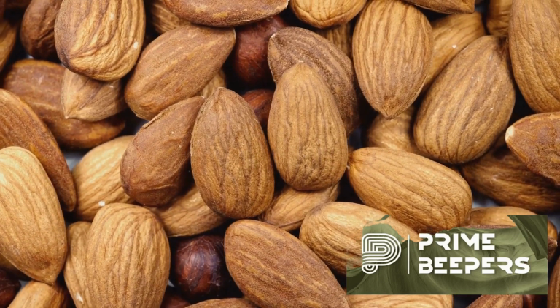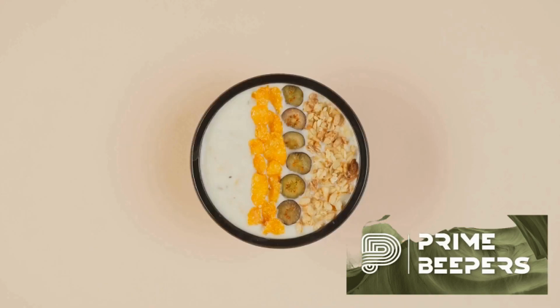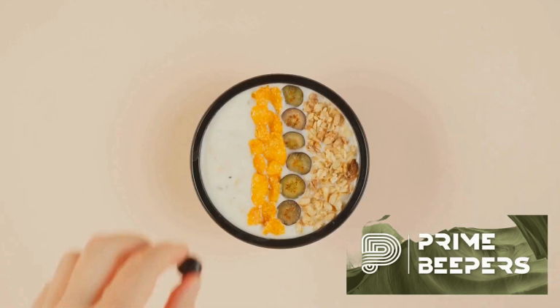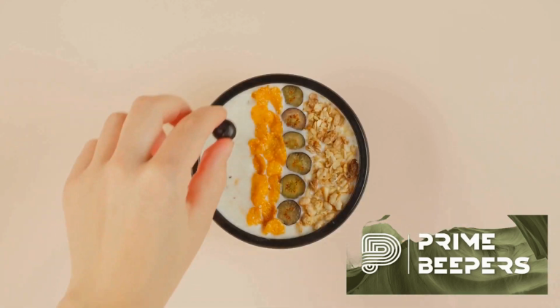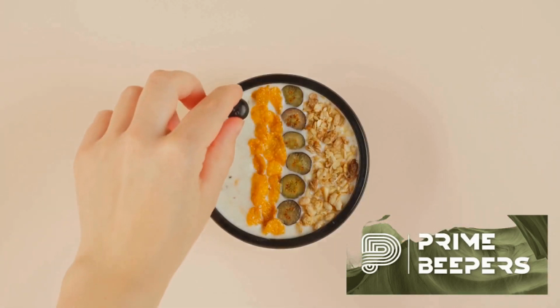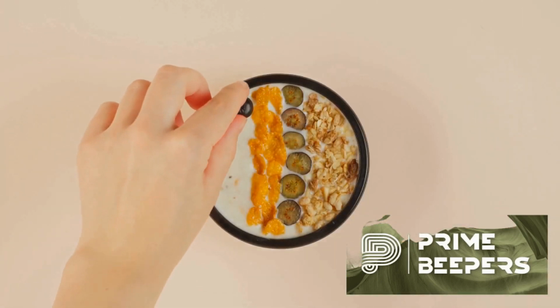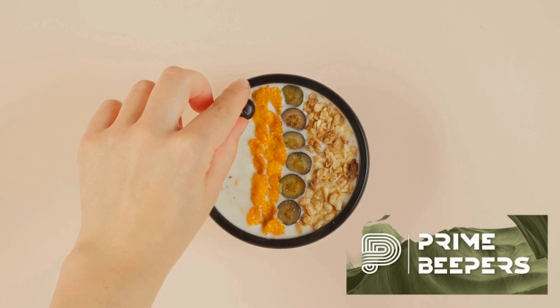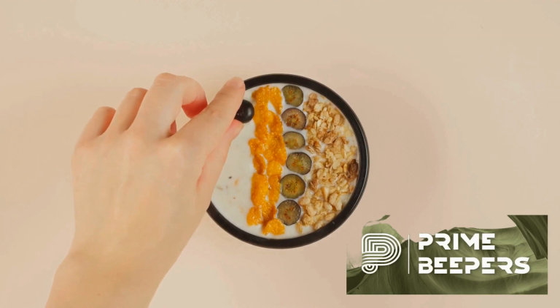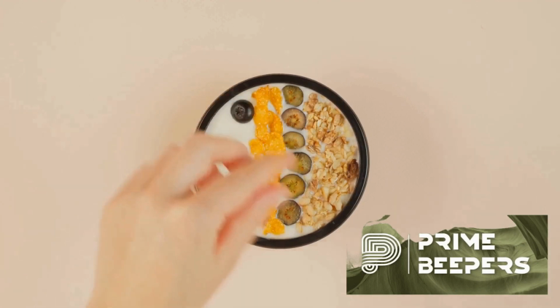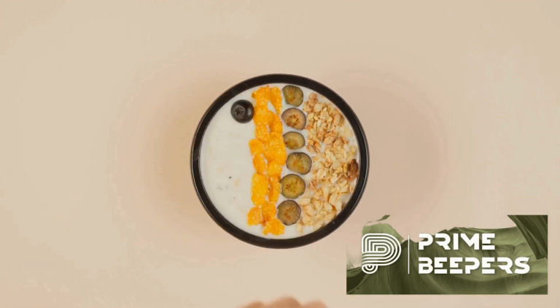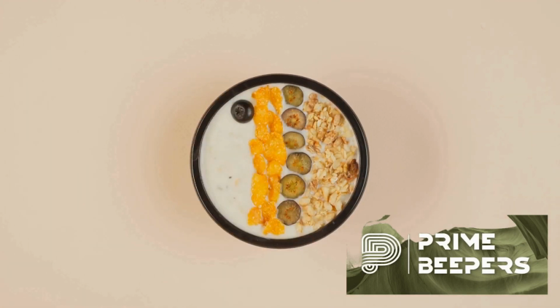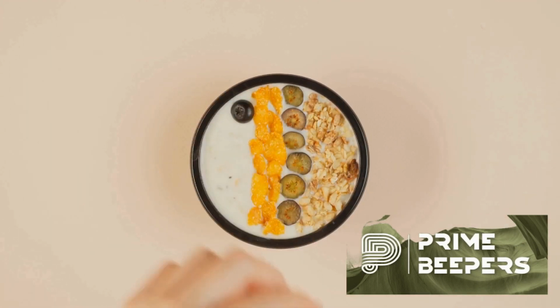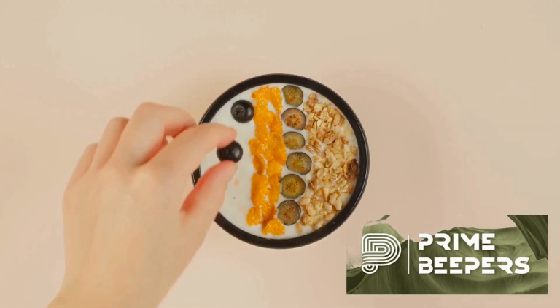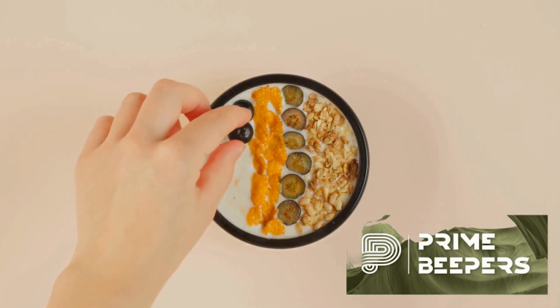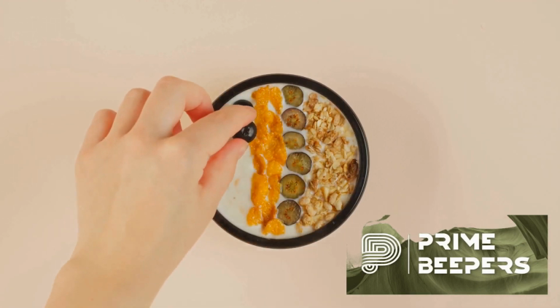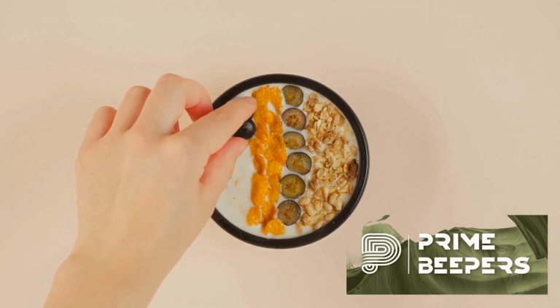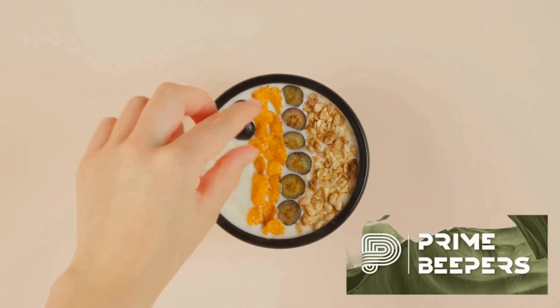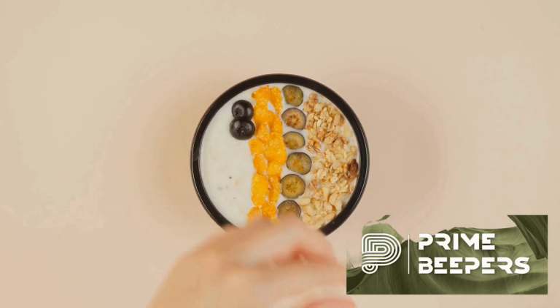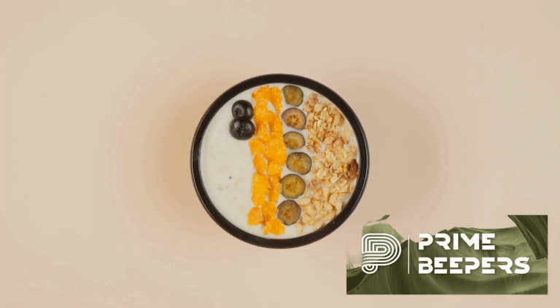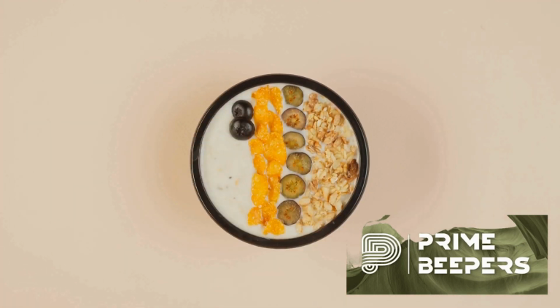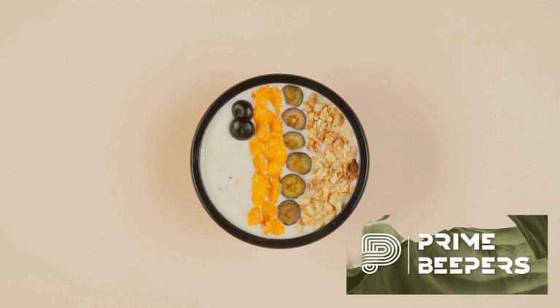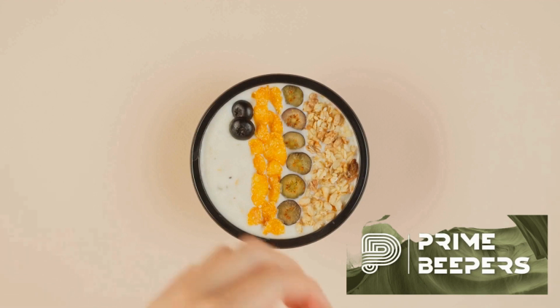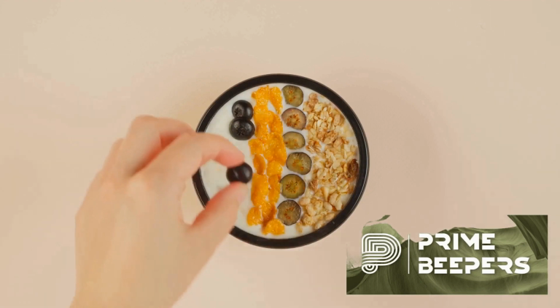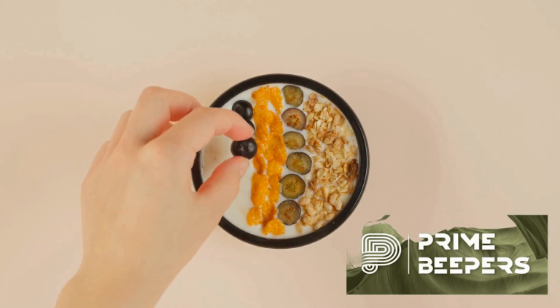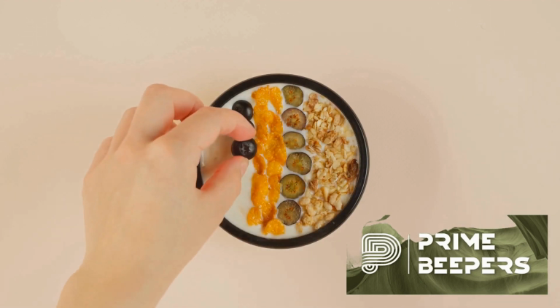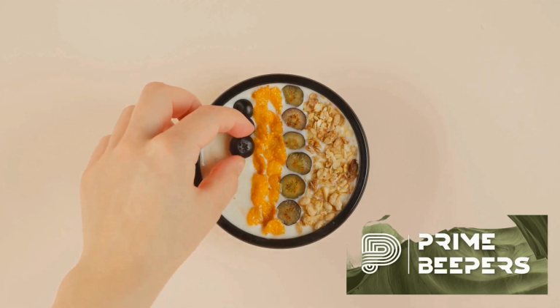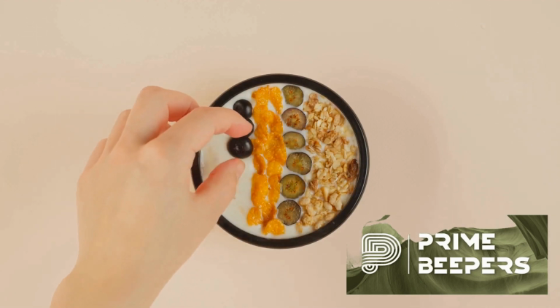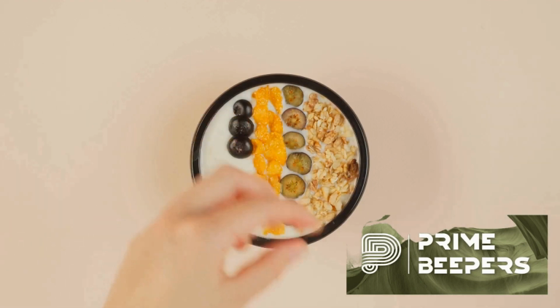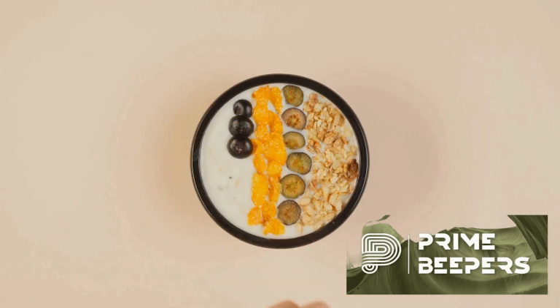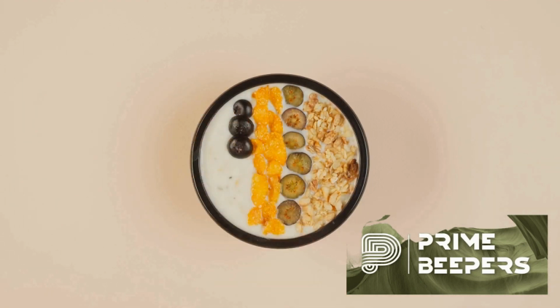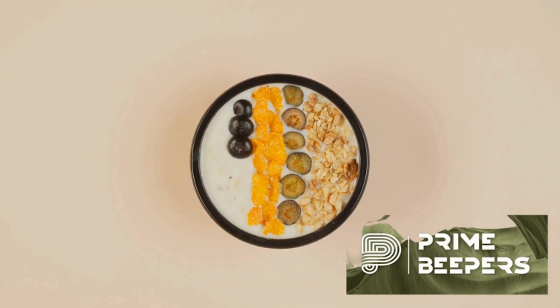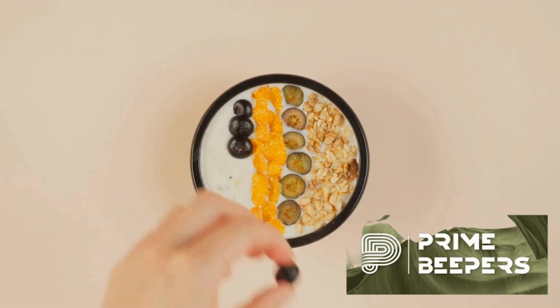Moving on to Greek yogurt. This creamy delight is high in protein and probiotics, supporting a healthy gut. Opt for the unsweetened variety and jazz it up with fresh fruit, a drizzle of honey or a dash of cinnamon.